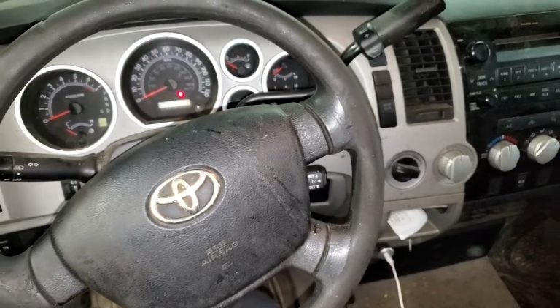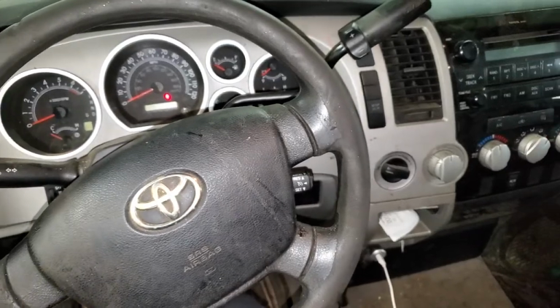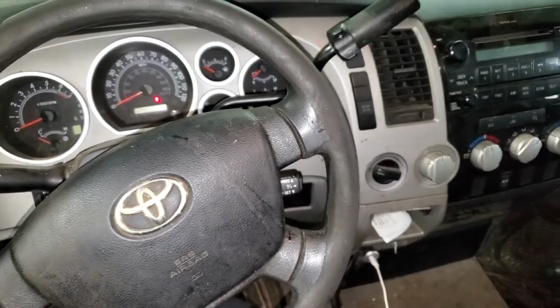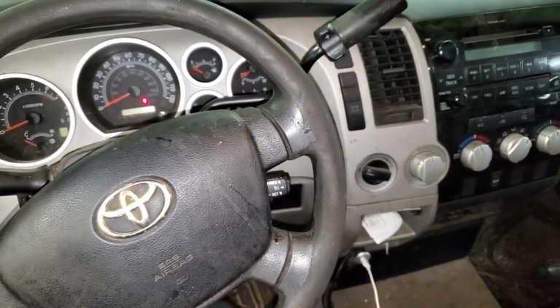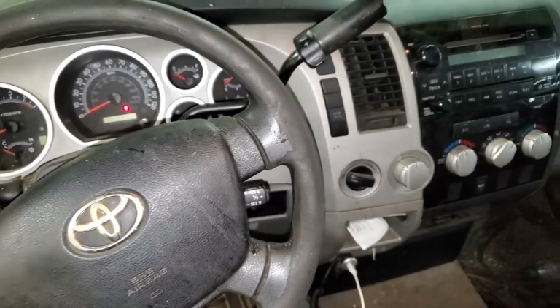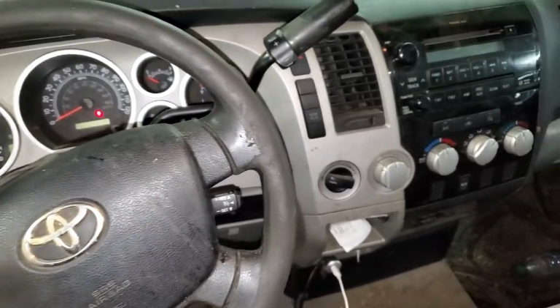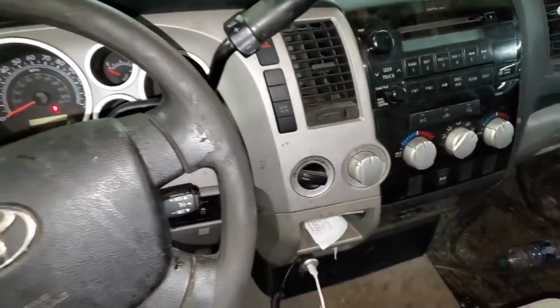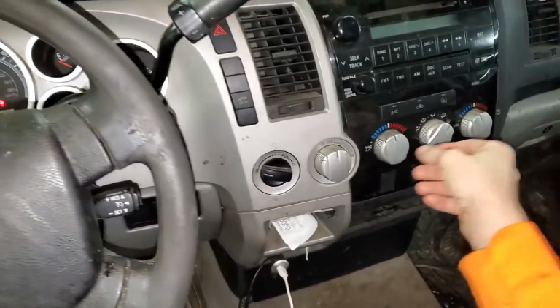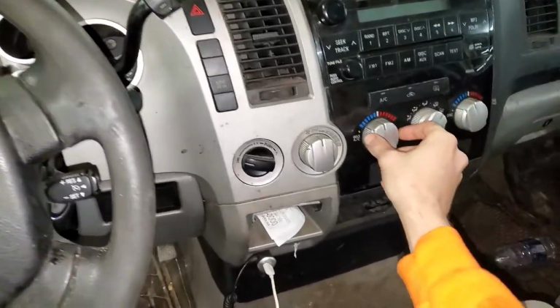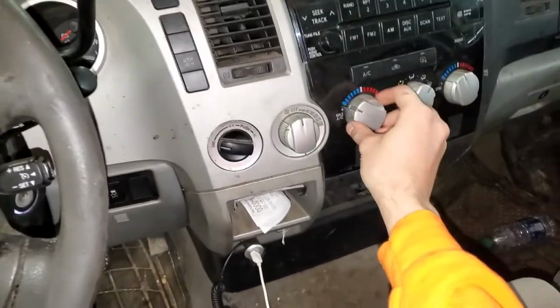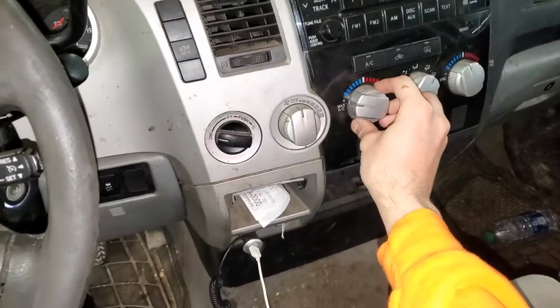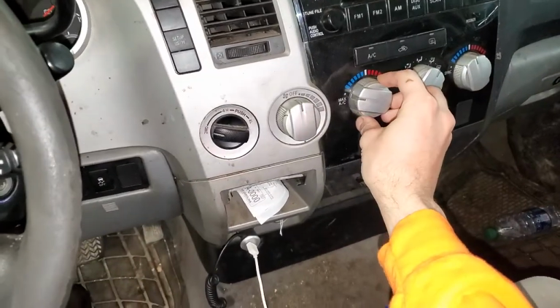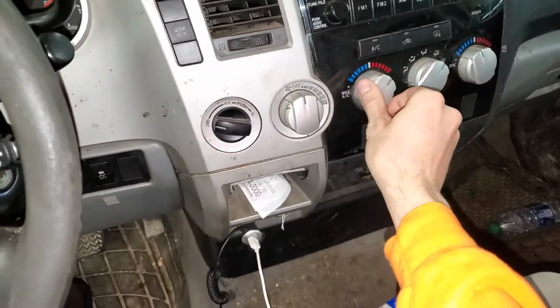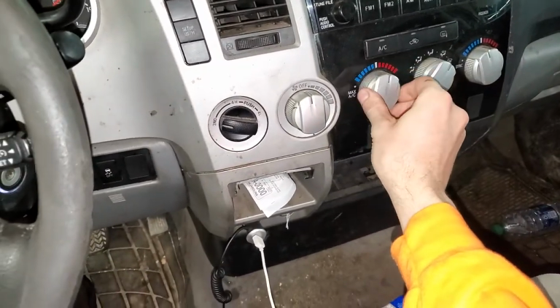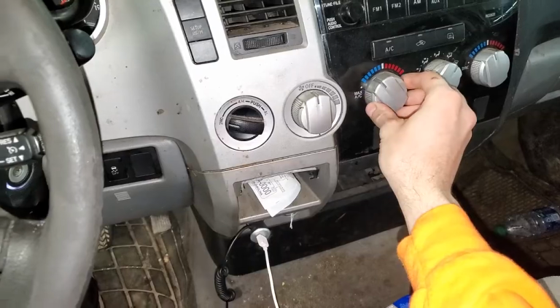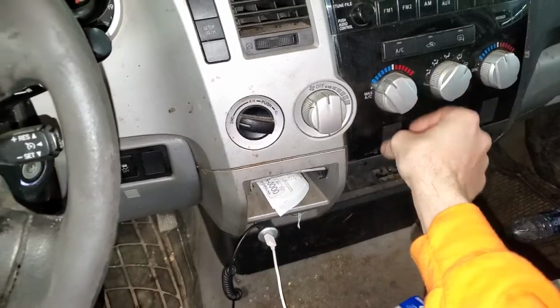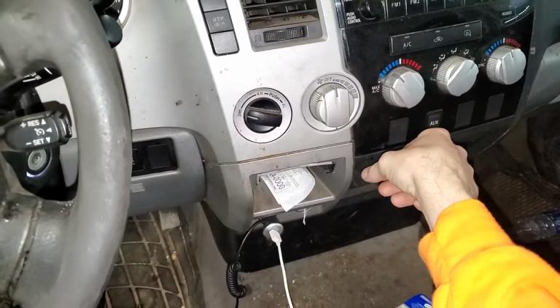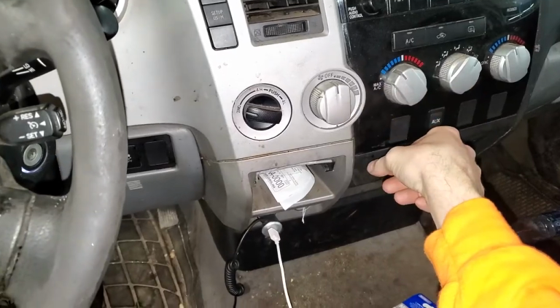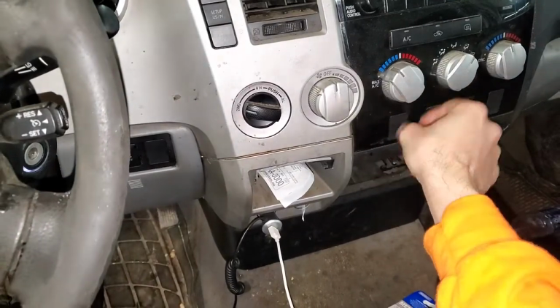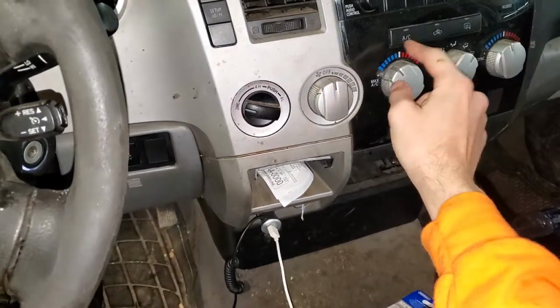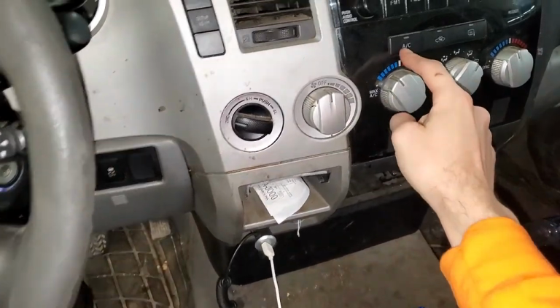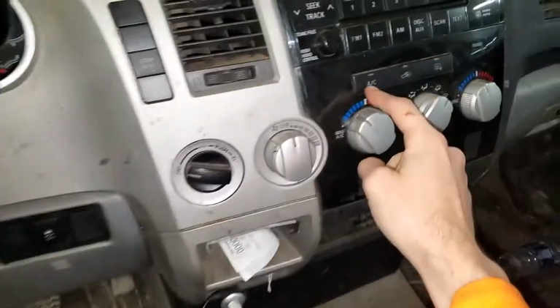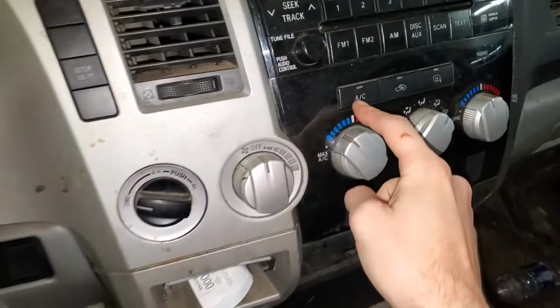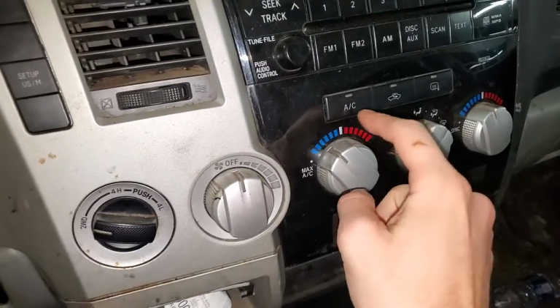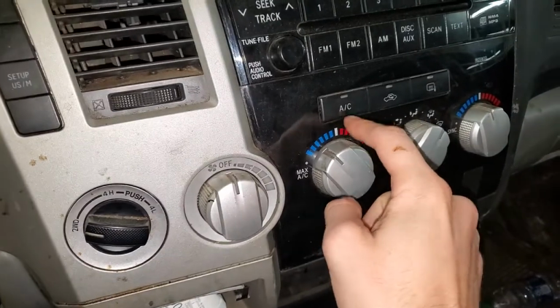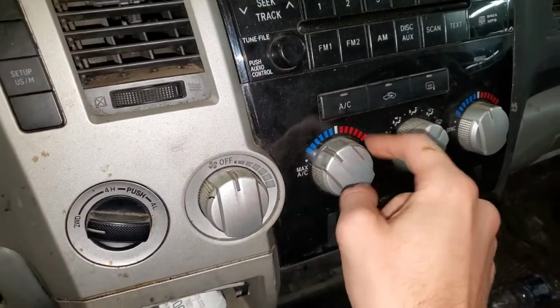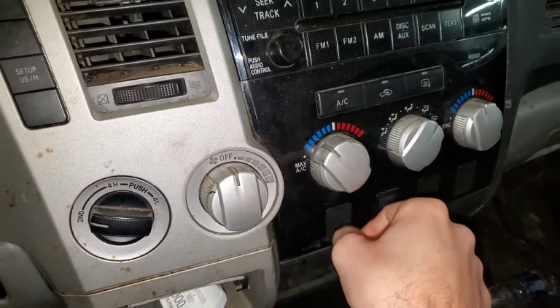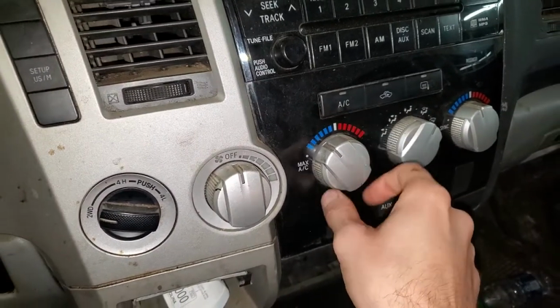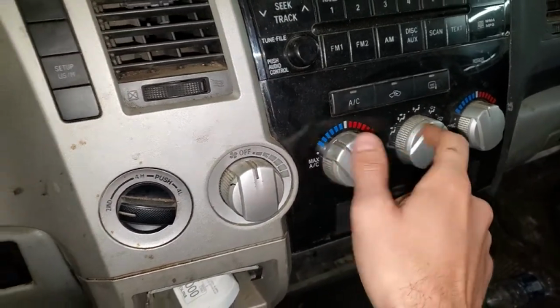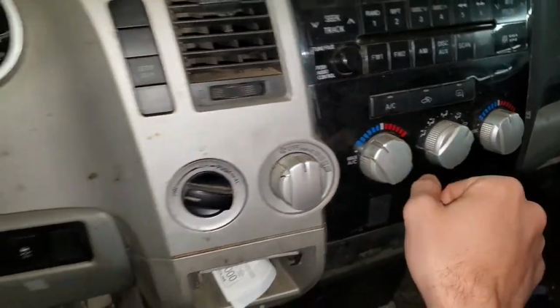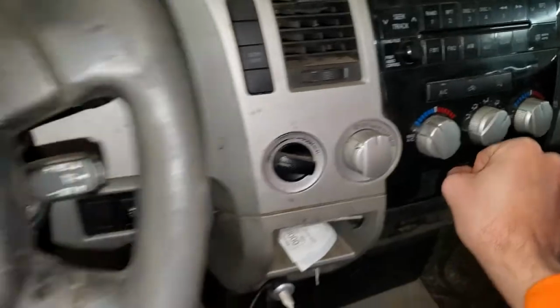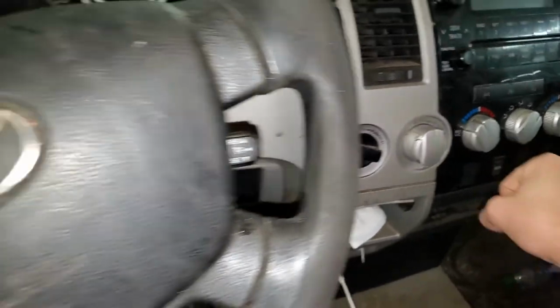What's going on, fellas? I've got a 2007 Toyota Tundra, and I'm going to use it to point out to you the location of some important fuses and relays for the operation of the air conditioning, as well as the blower motor.